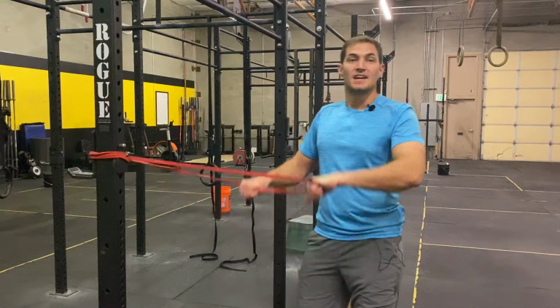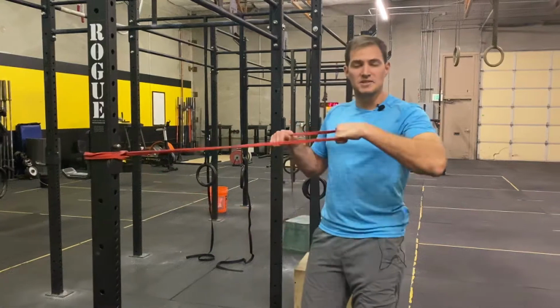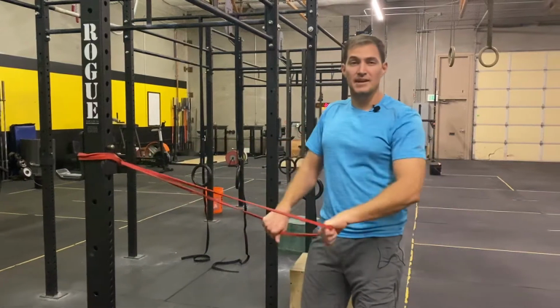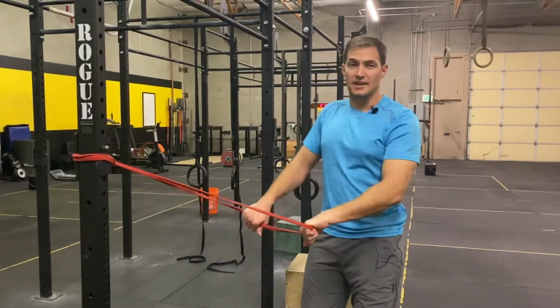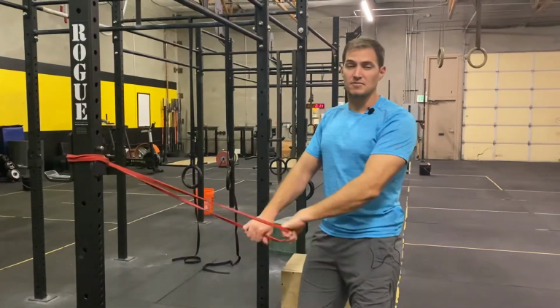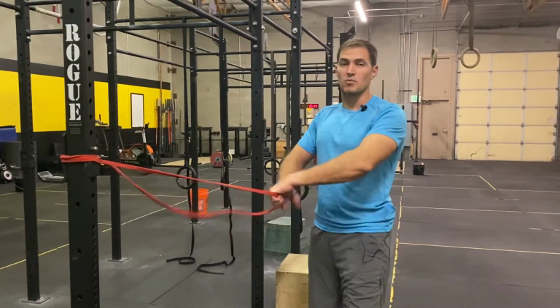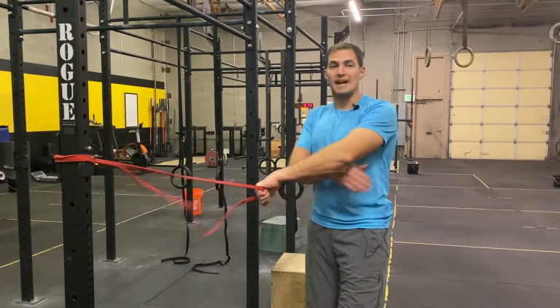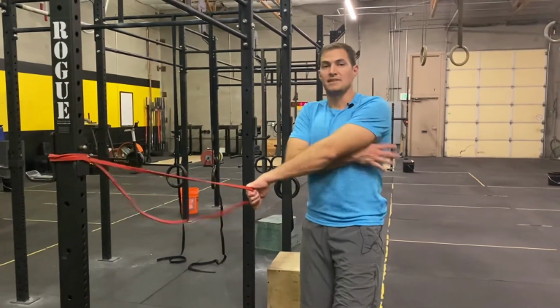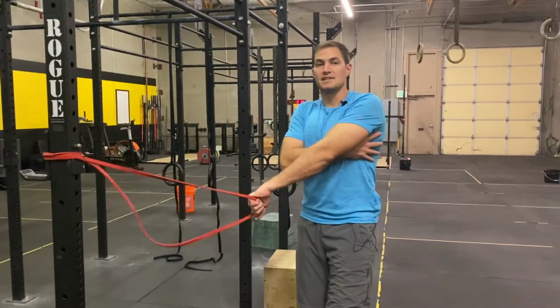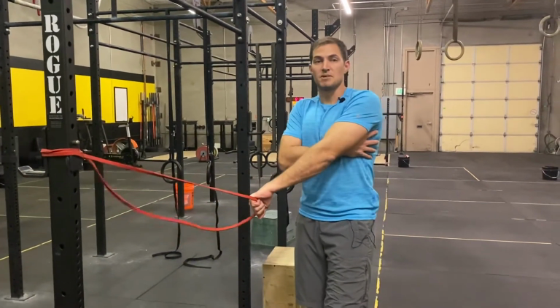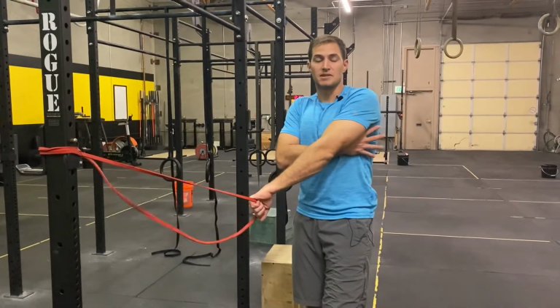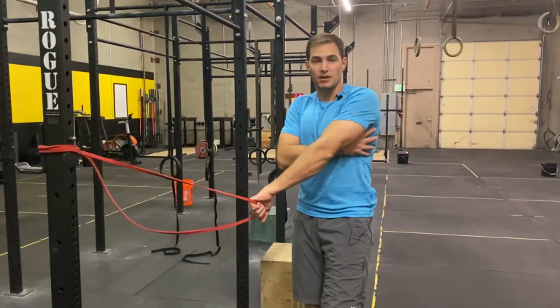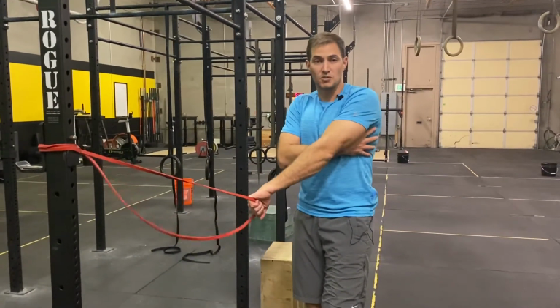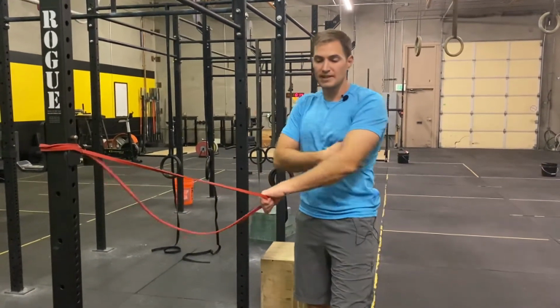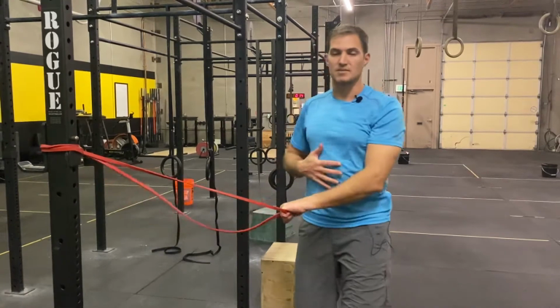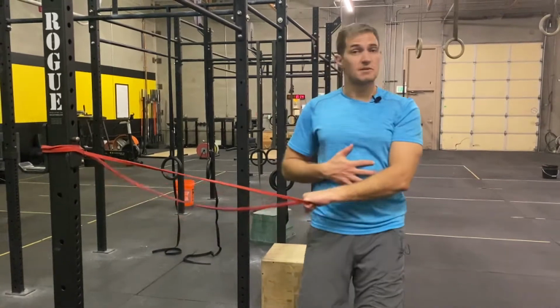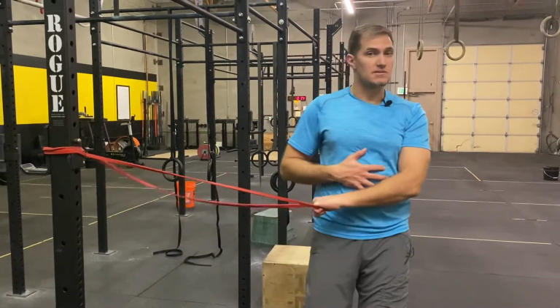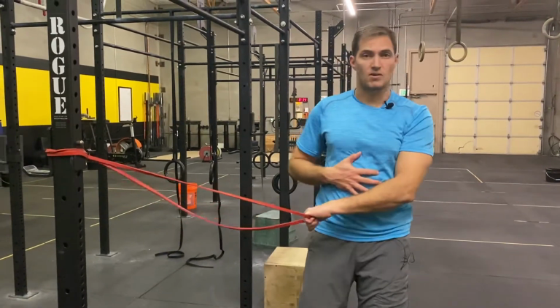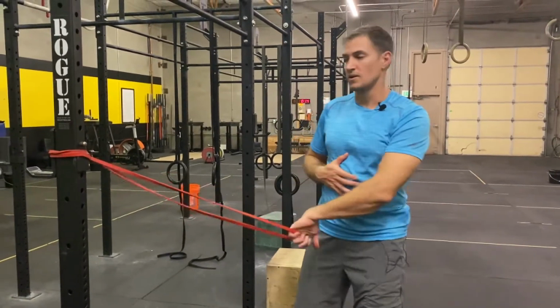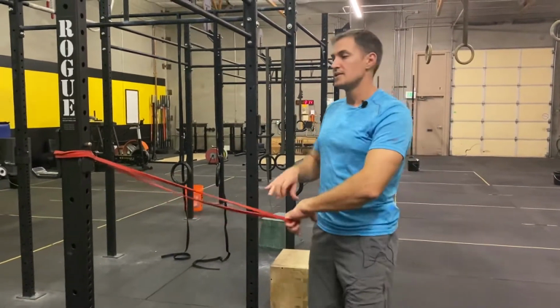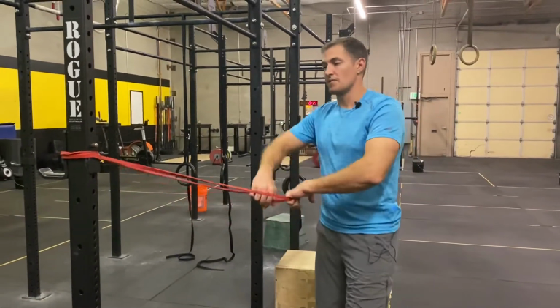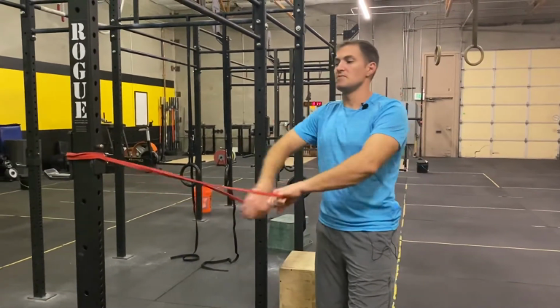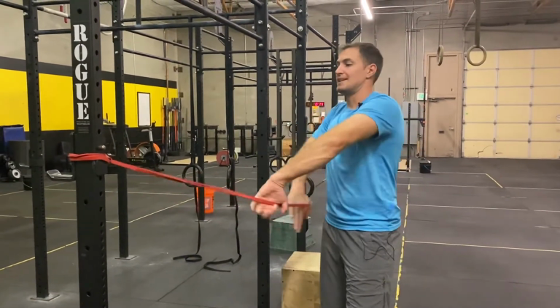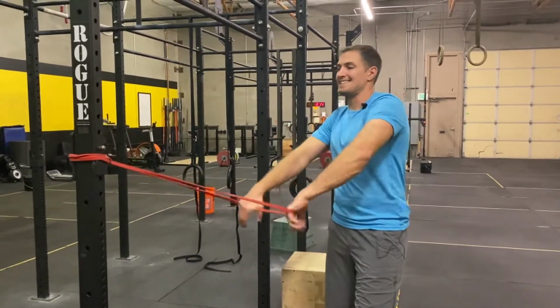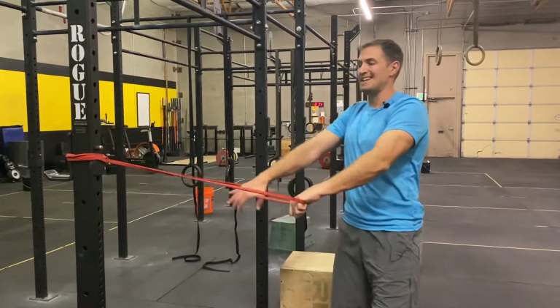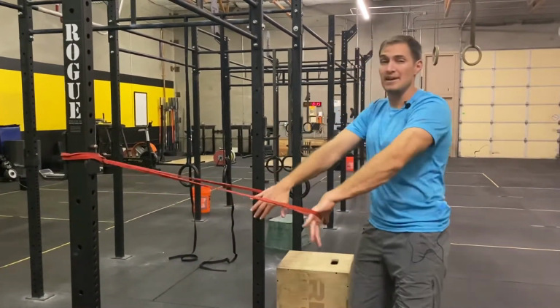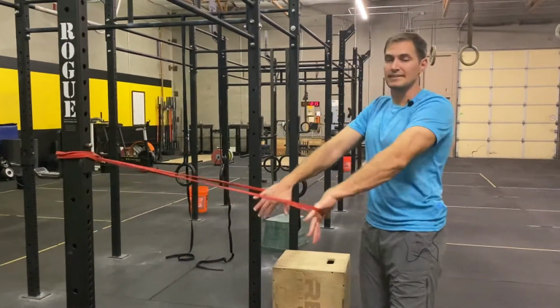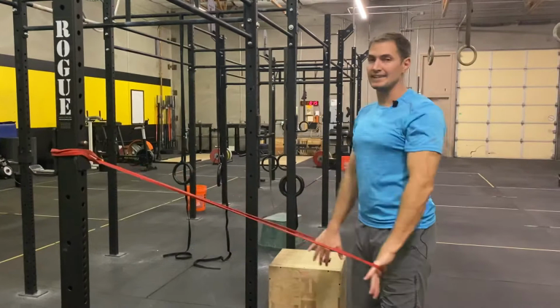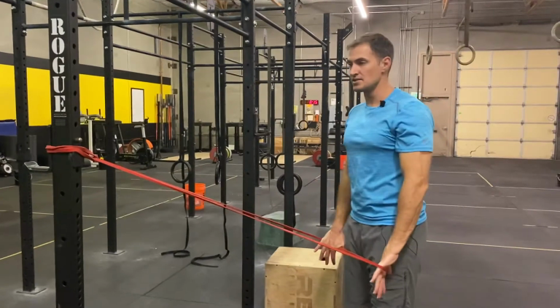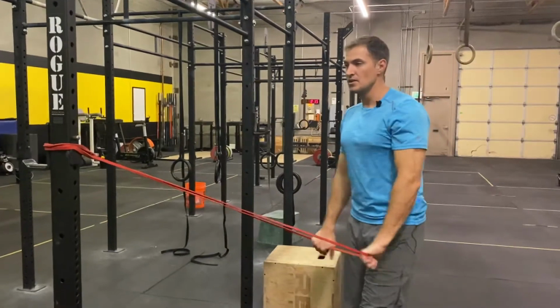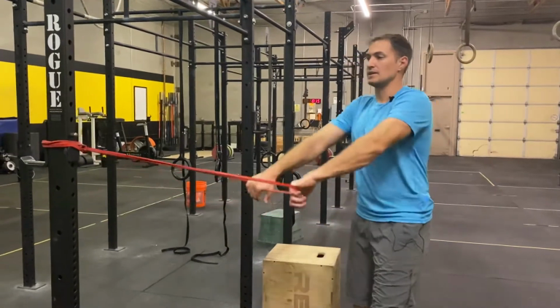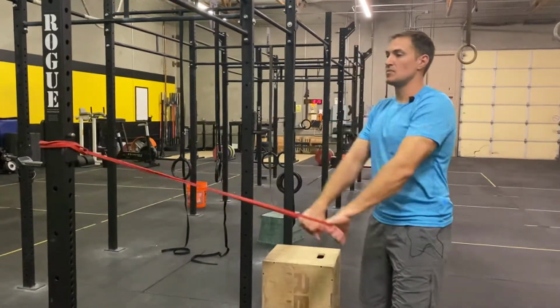Using the band, we're going to work on activating some of the muscles of our shoulder blades as well as some of the muscles of our core. Our first movement is a banded lat extension, or a lat pull.